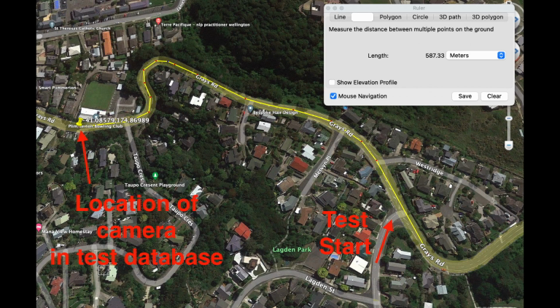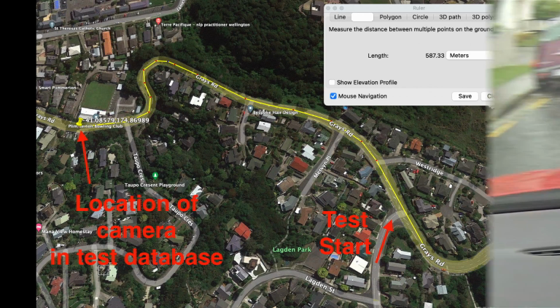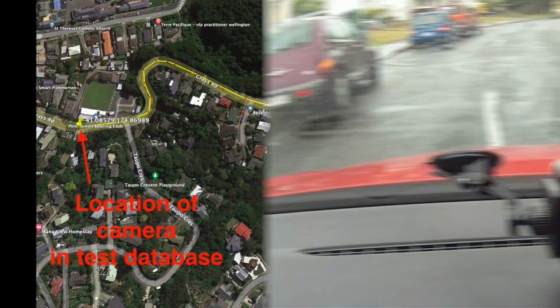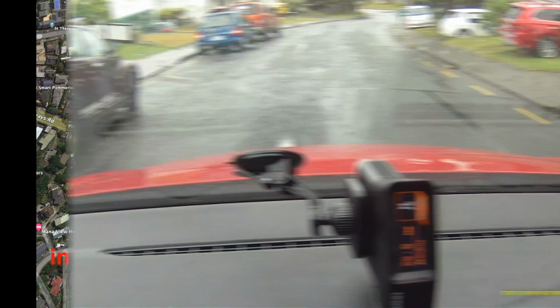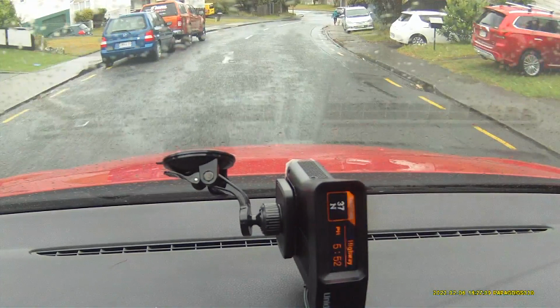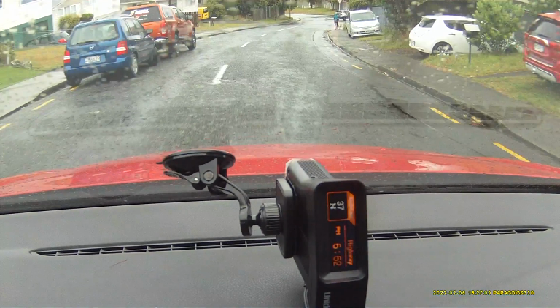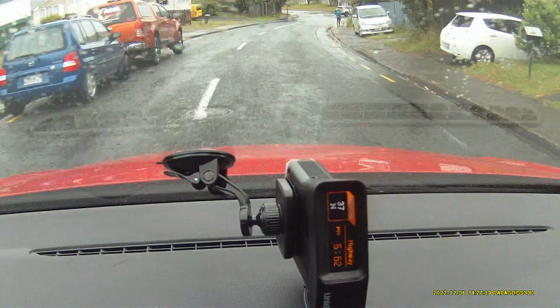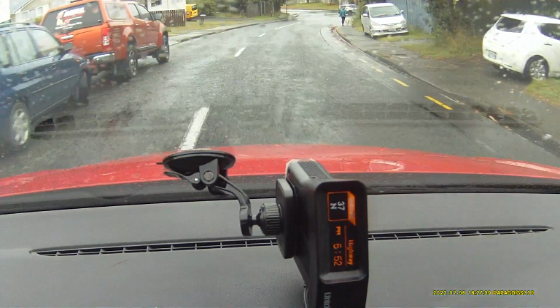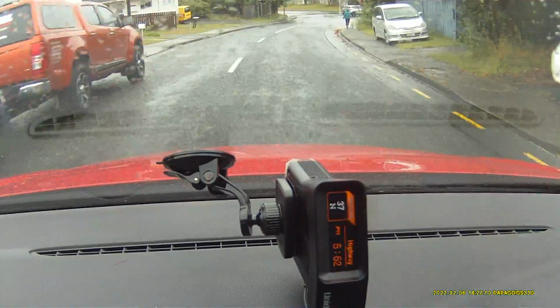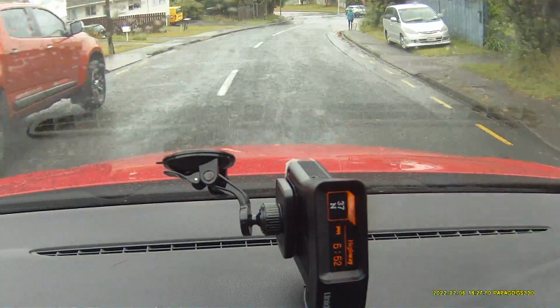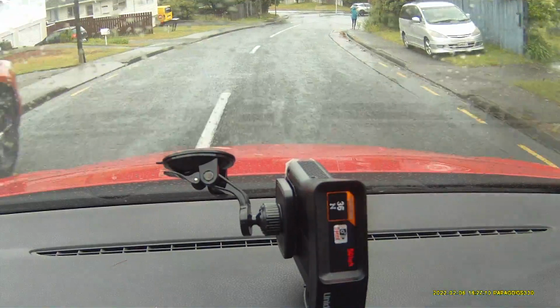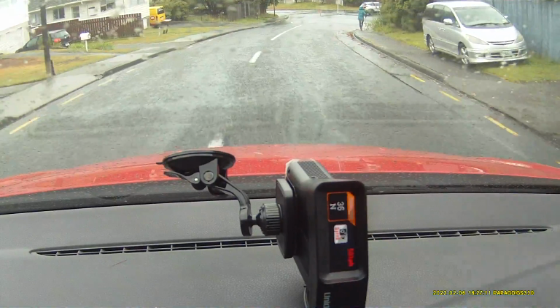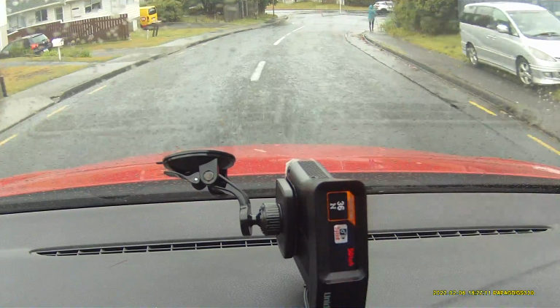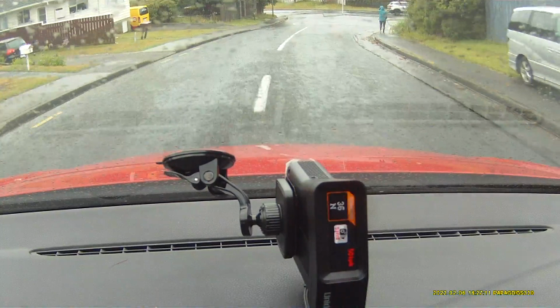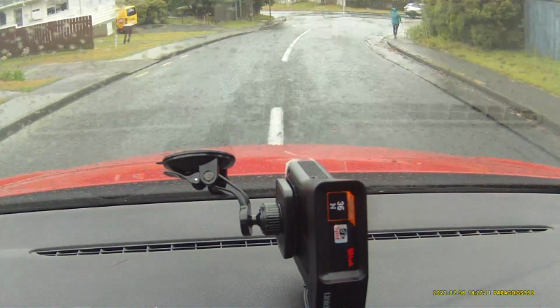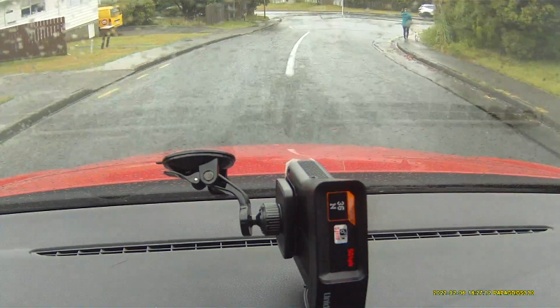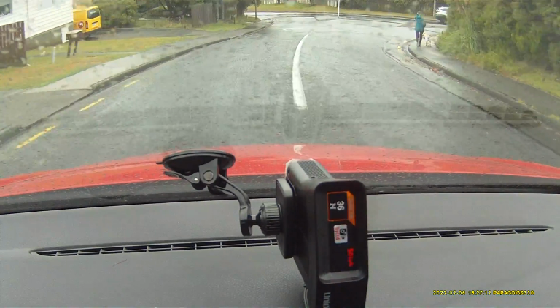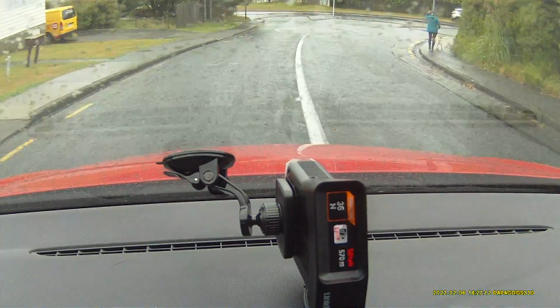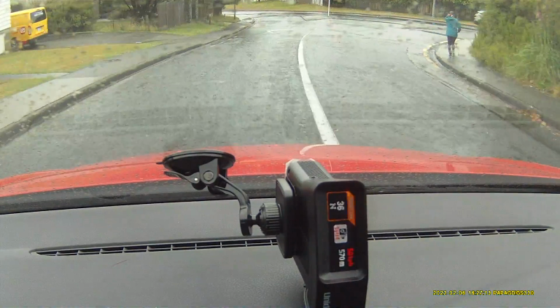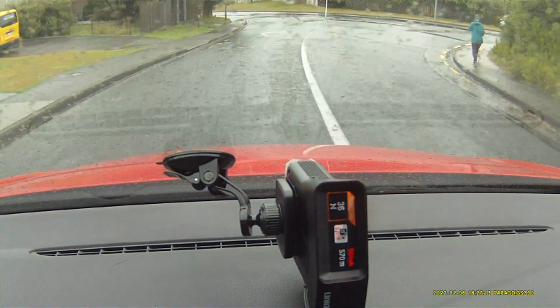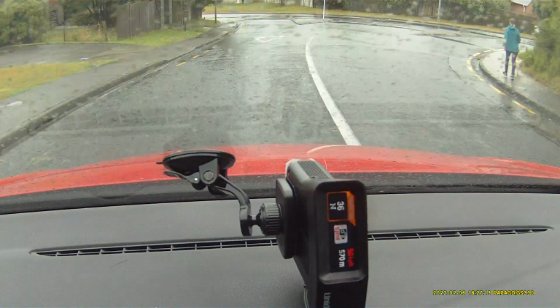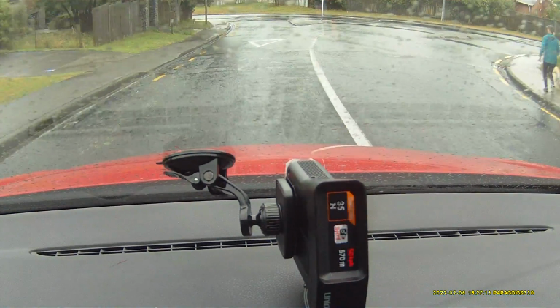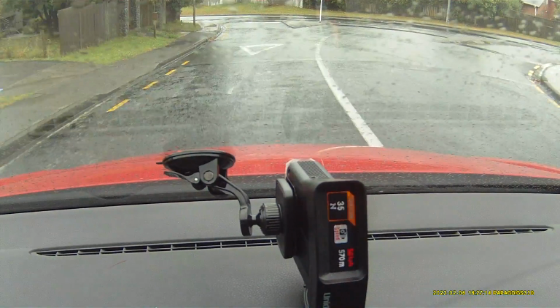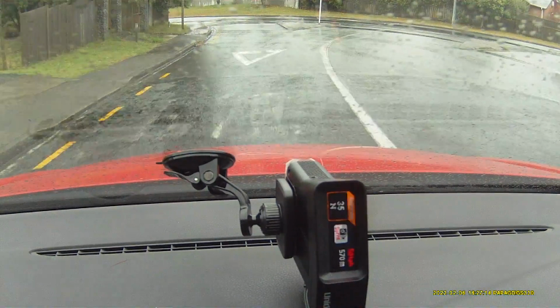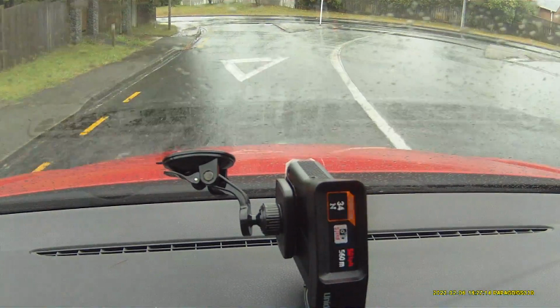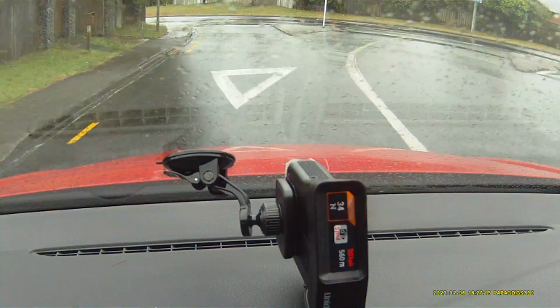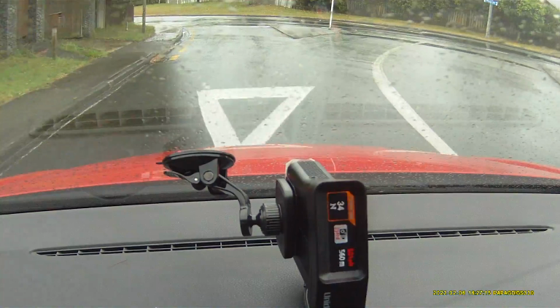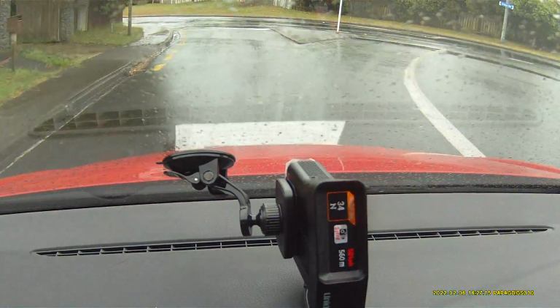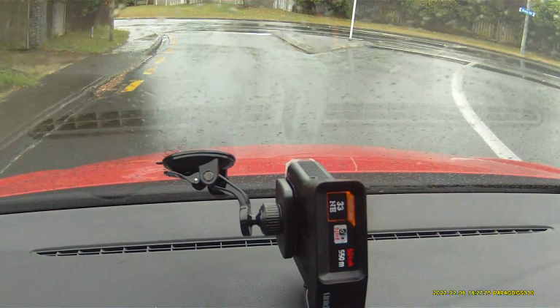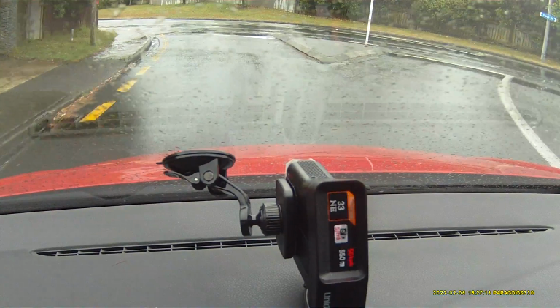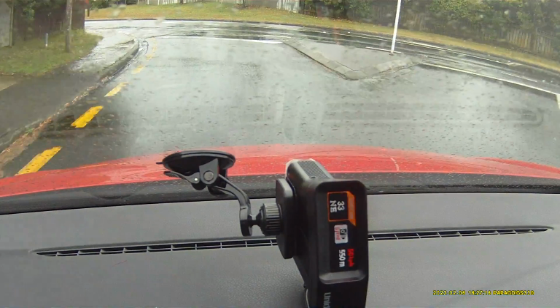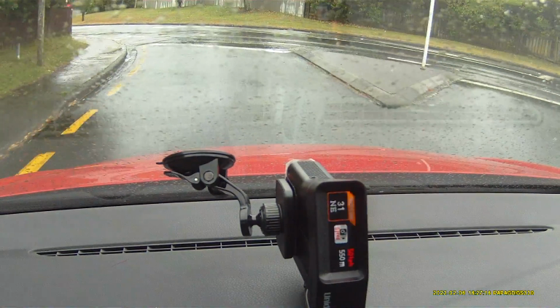This is a GPS demonstration for the new R7. I'm going to demonstrate what it can do.